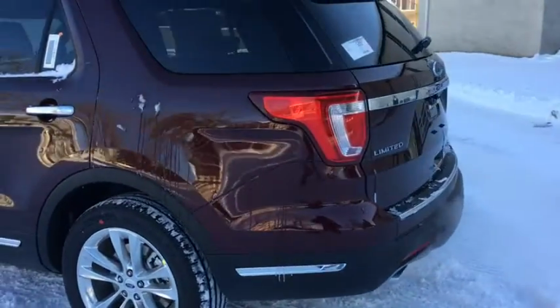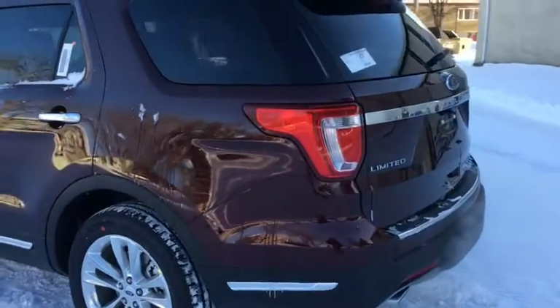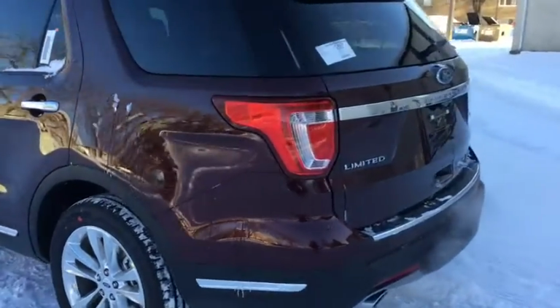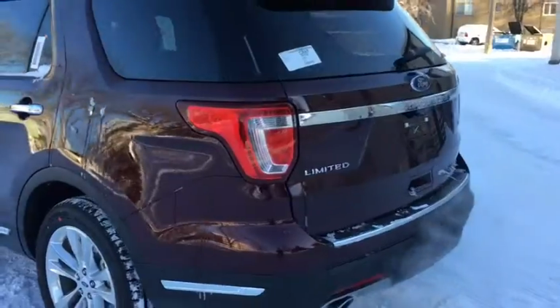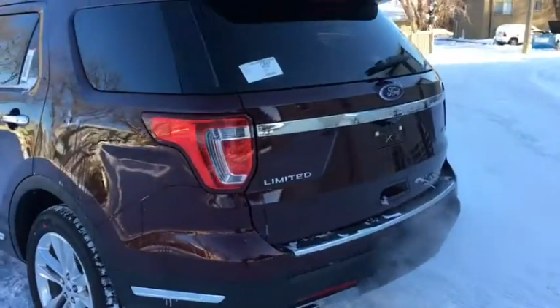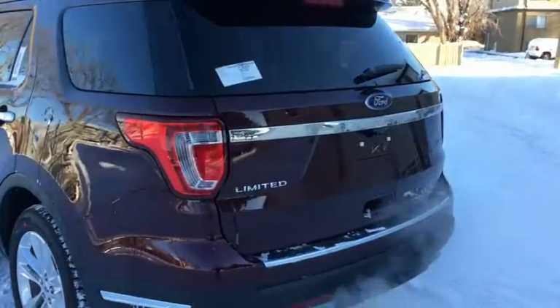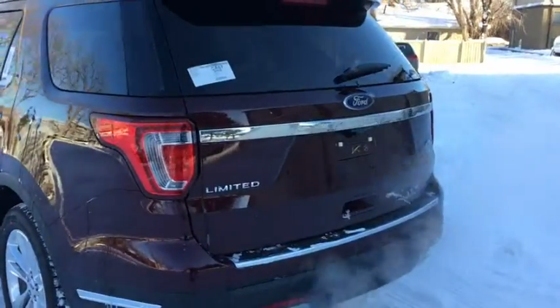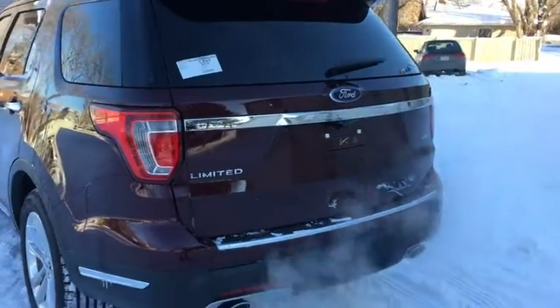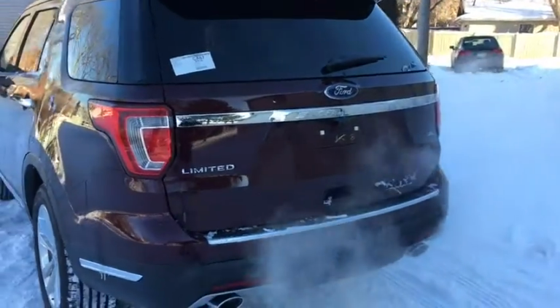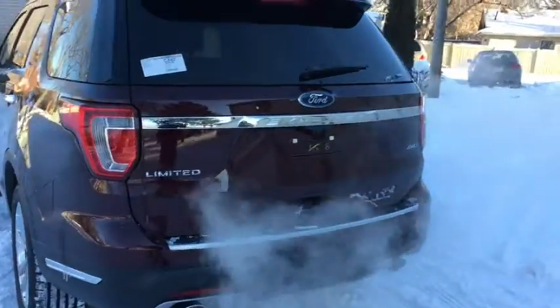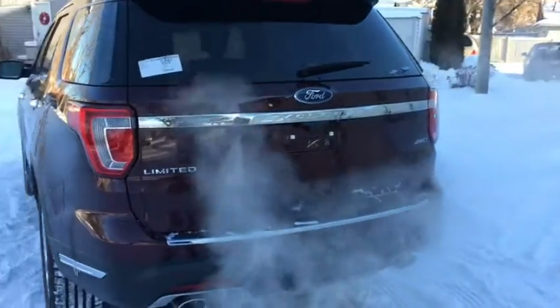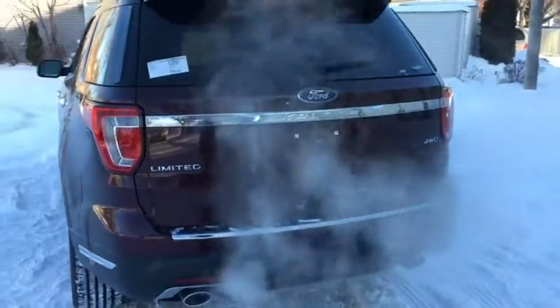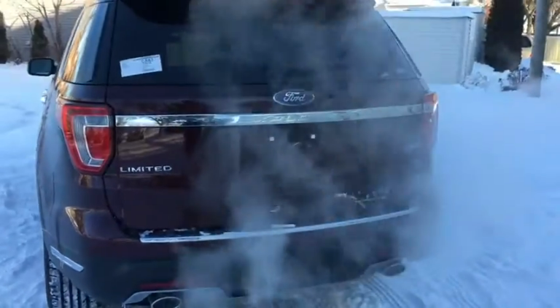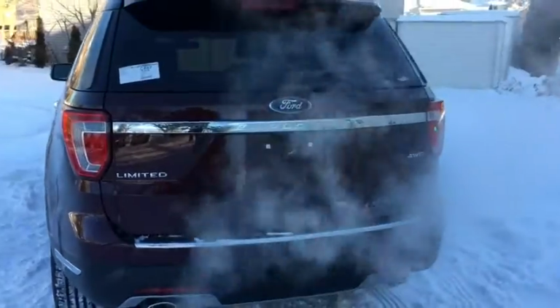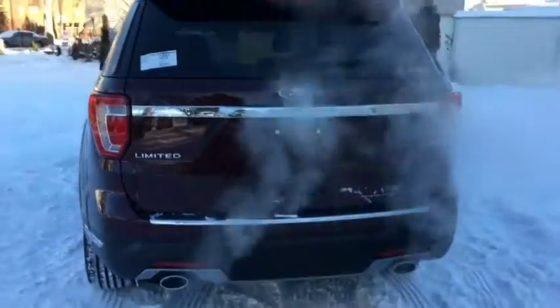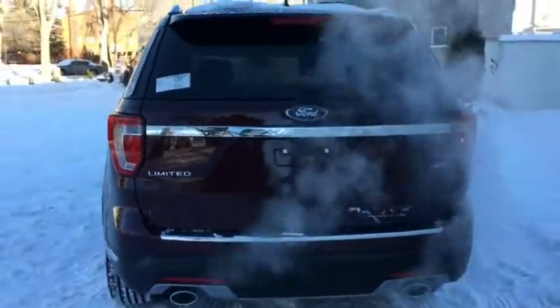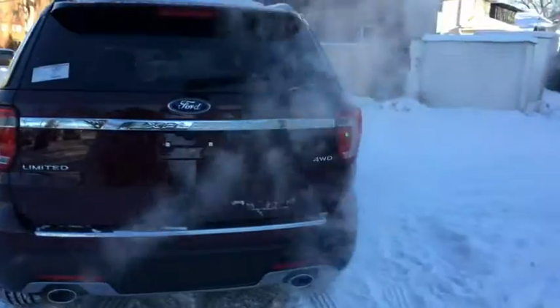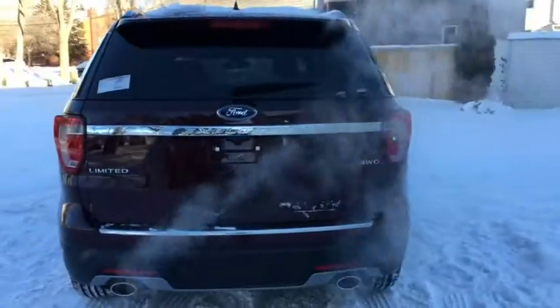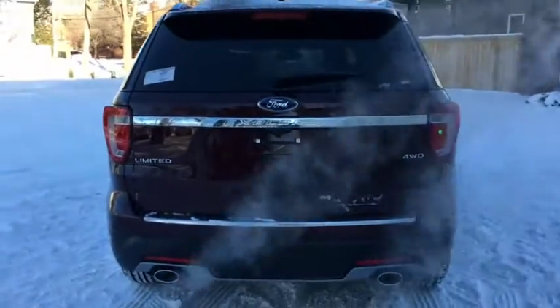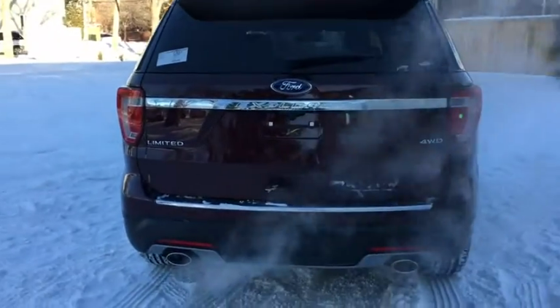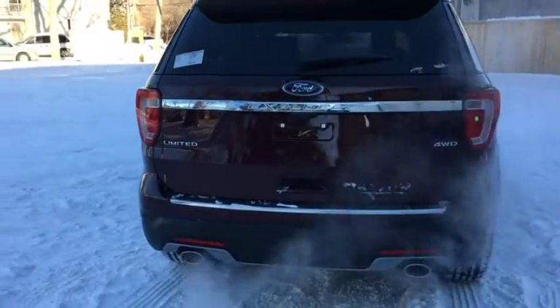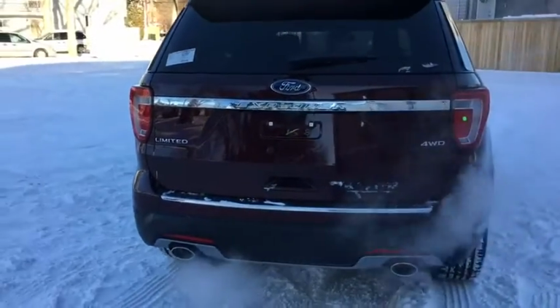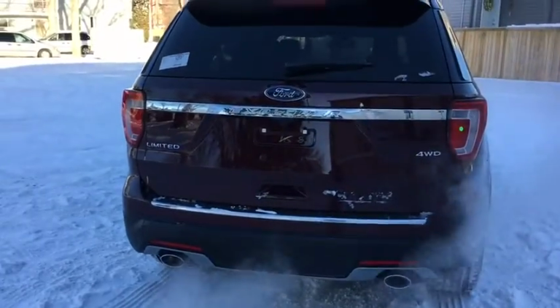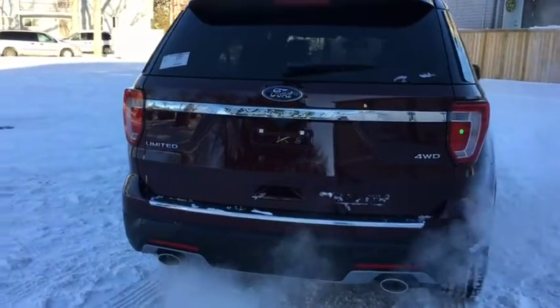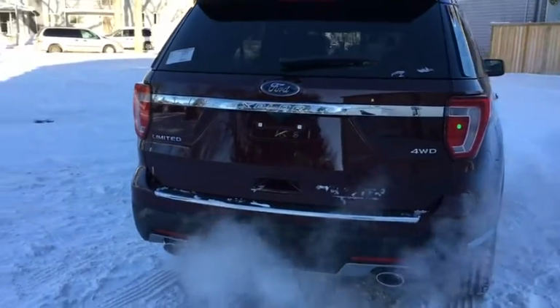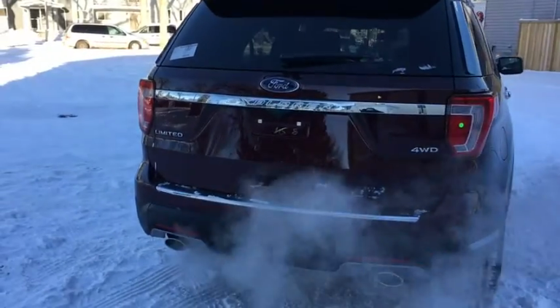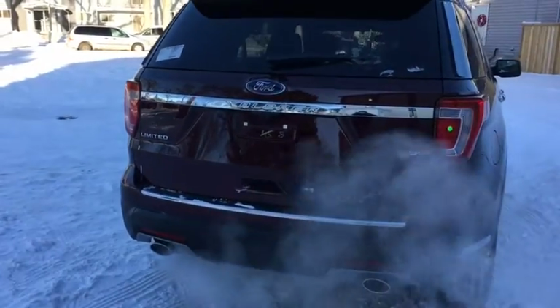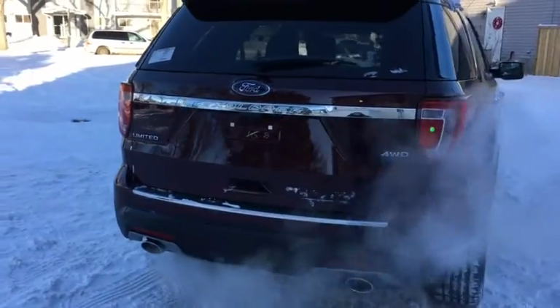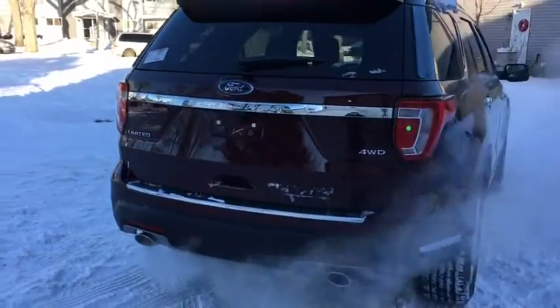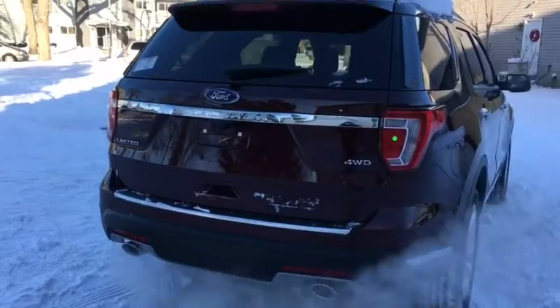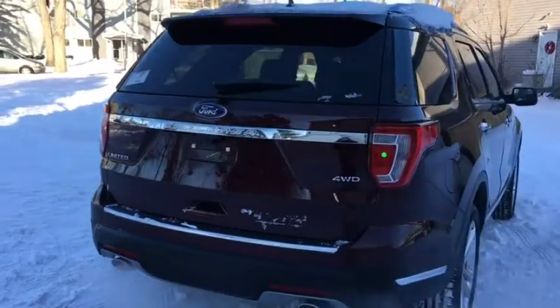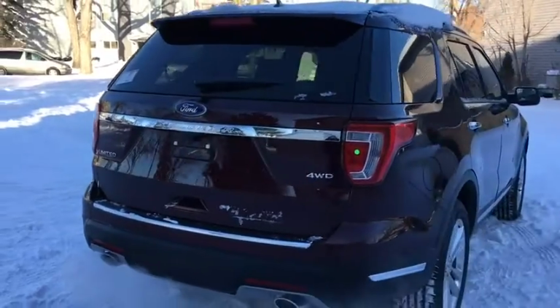Moving around the back, there's a hands-free power liftgate, and again more chrome carries back here as you can see in the bumper and the trimming. We also have a reverse camera, reverse sensors, and dual tip exhaust.